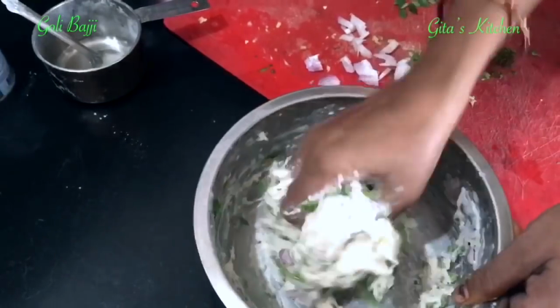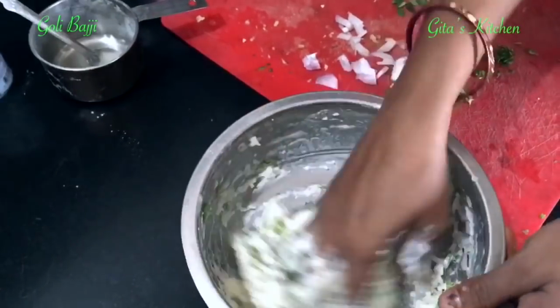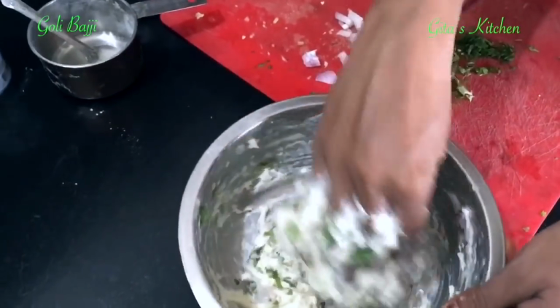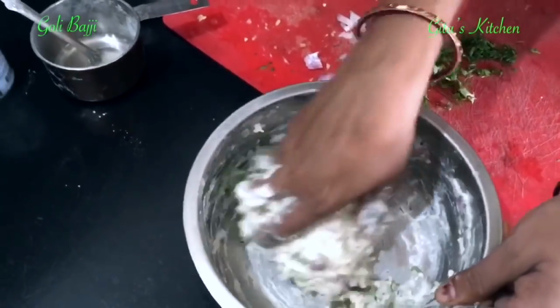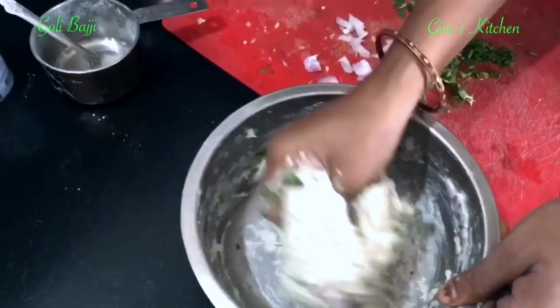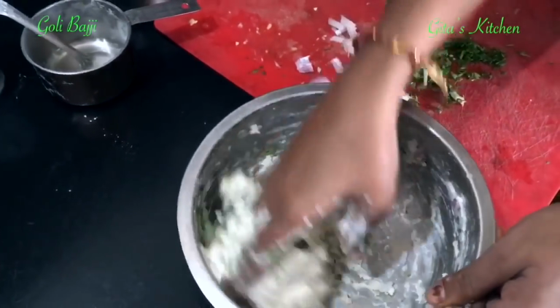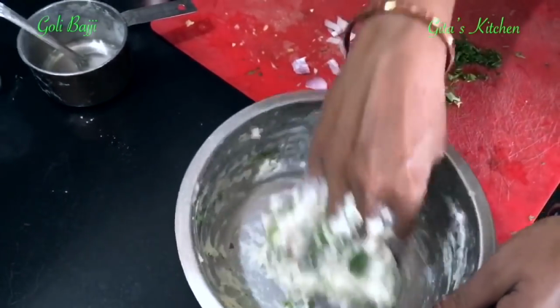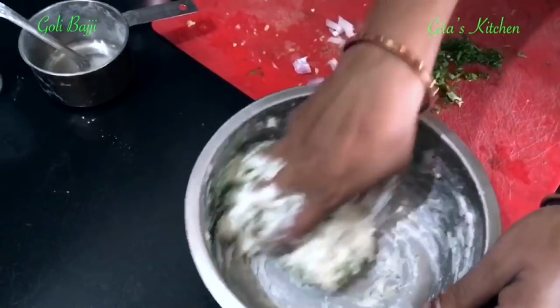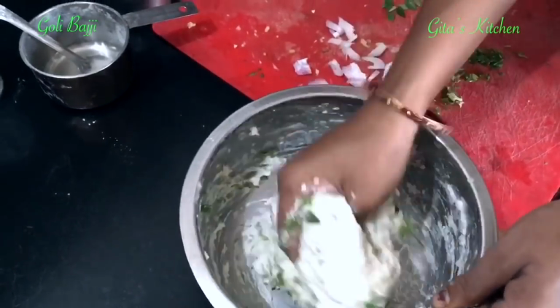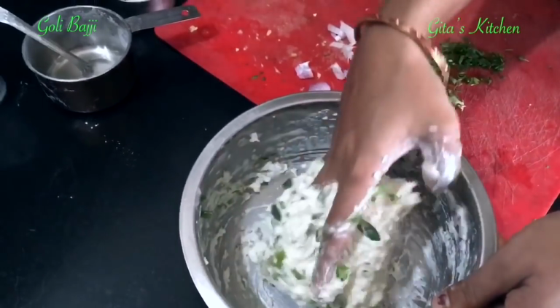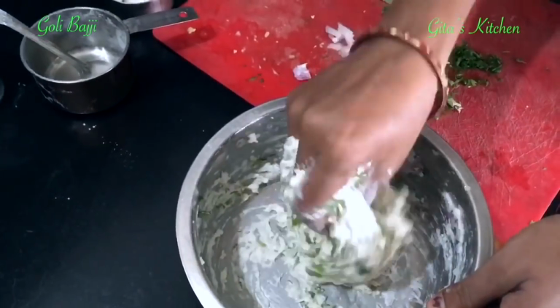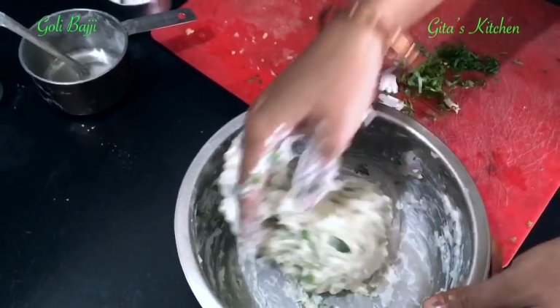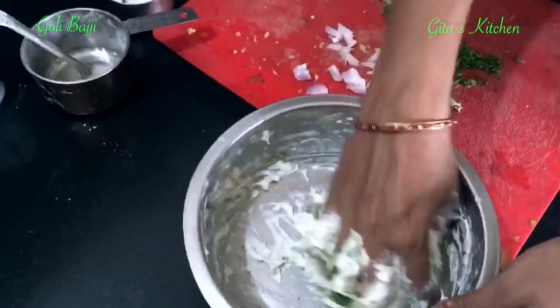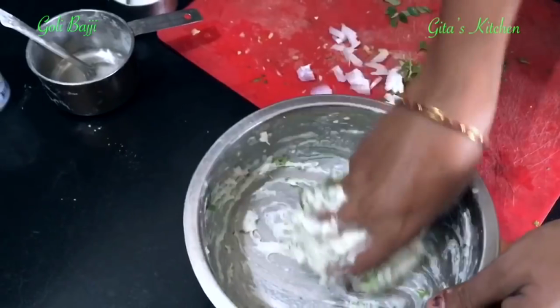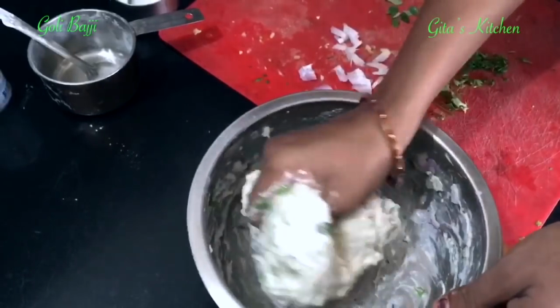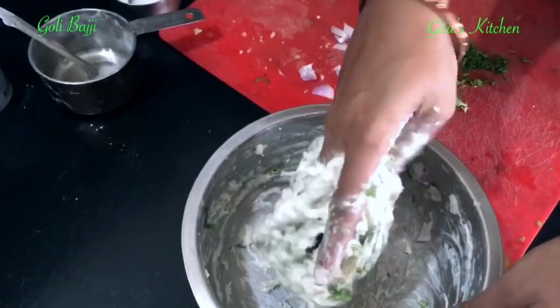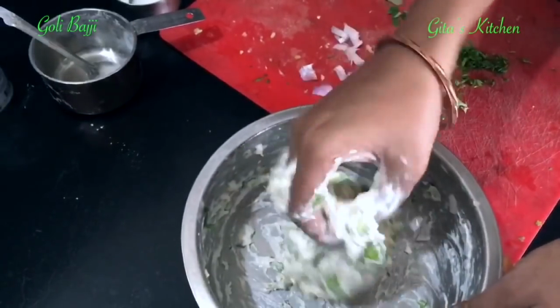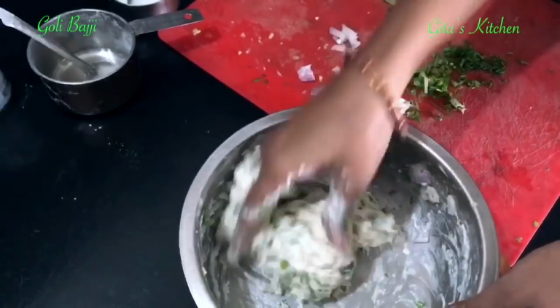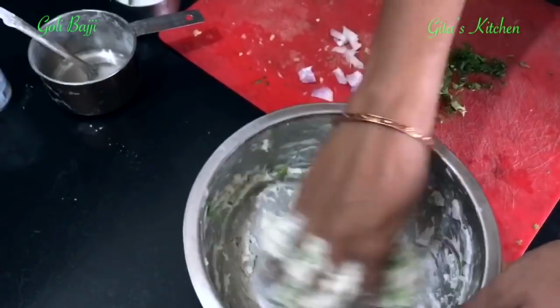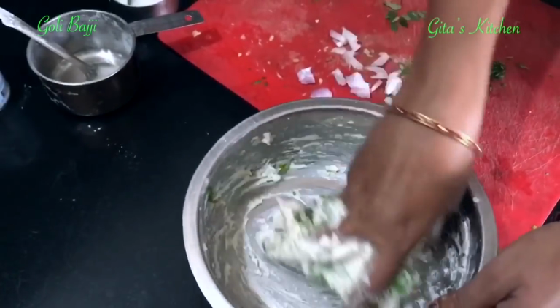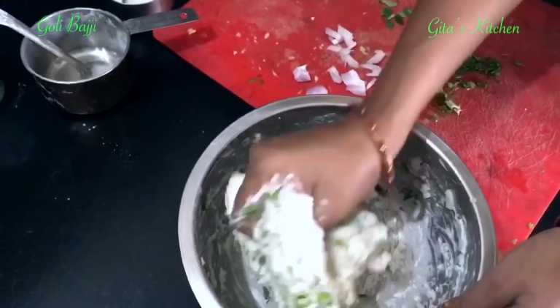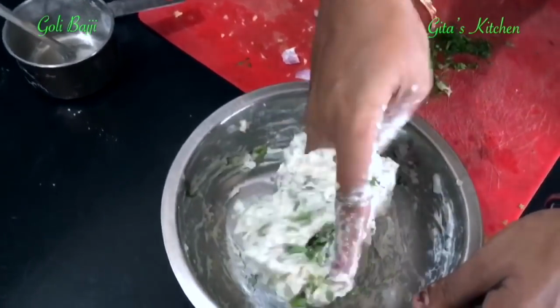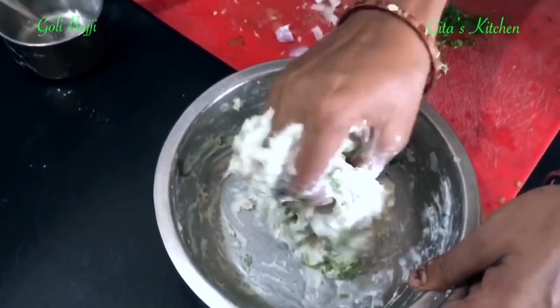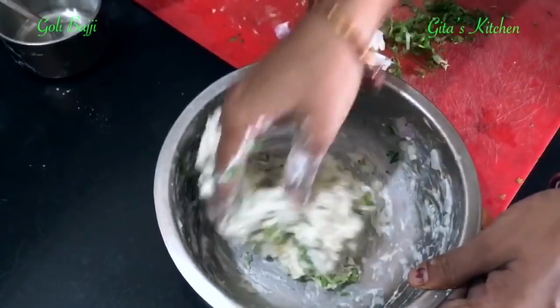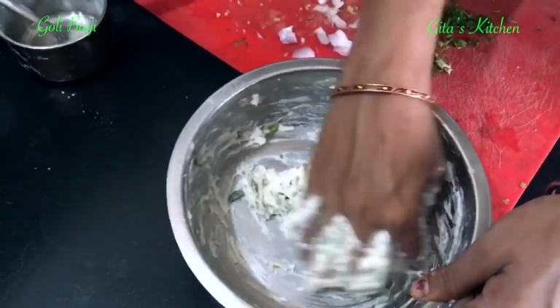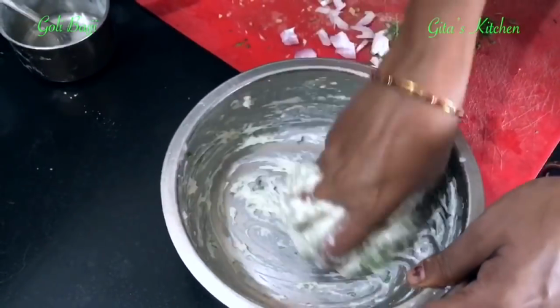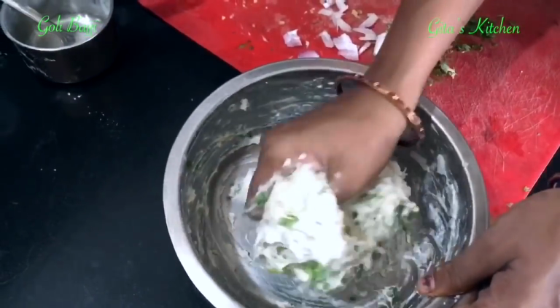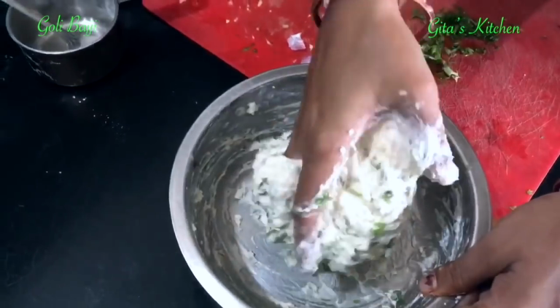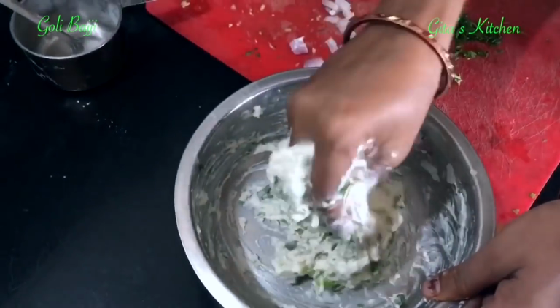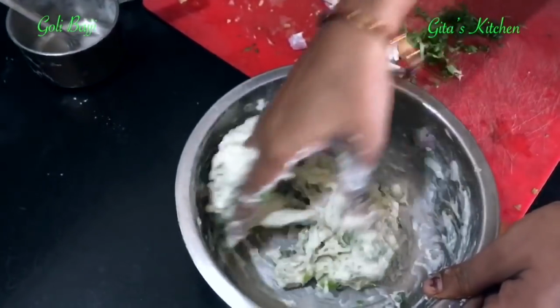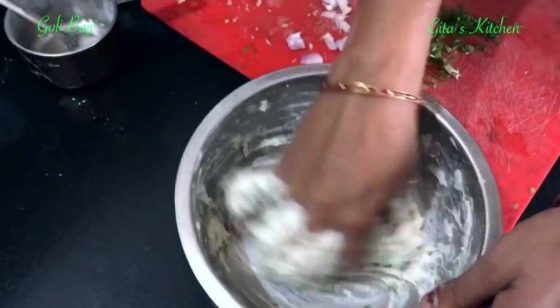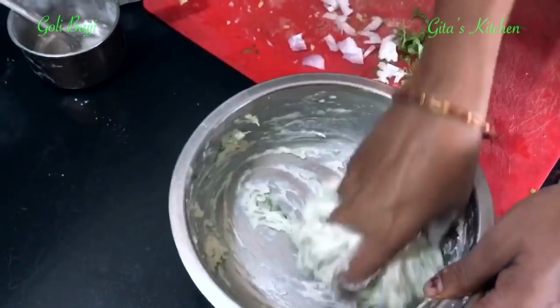Keep it aside for 3 hours. It has to ferment for 3 hours, and then we will go to the next process of making the Goli Bajji.